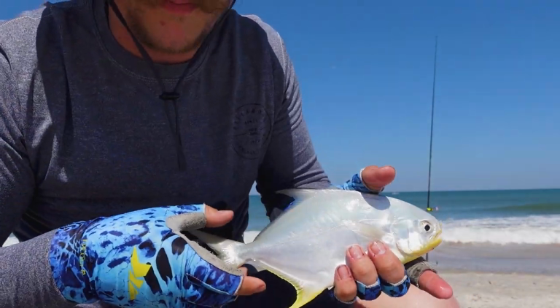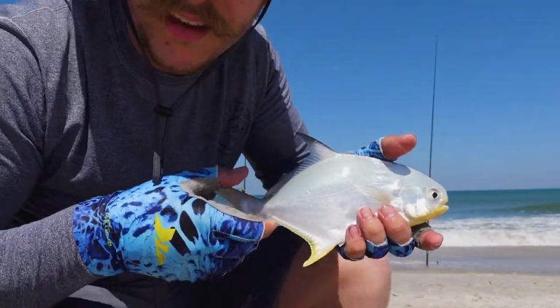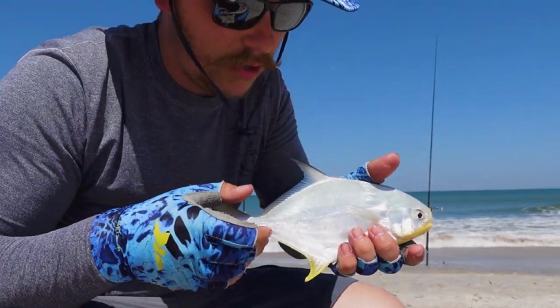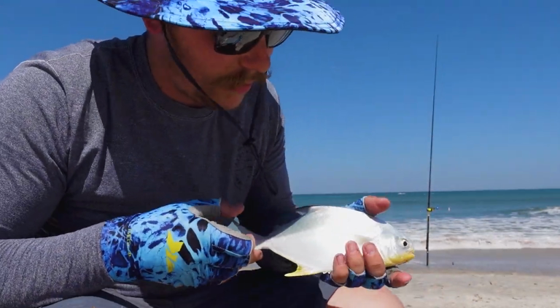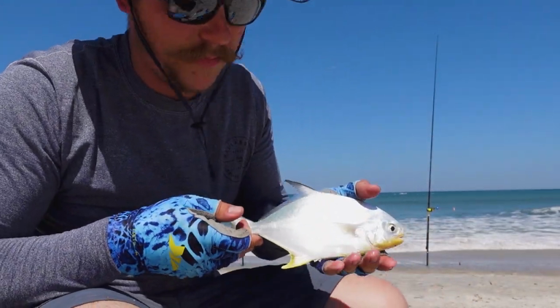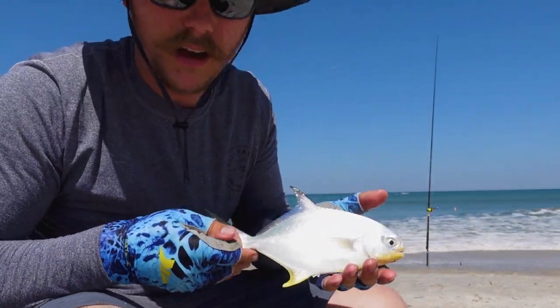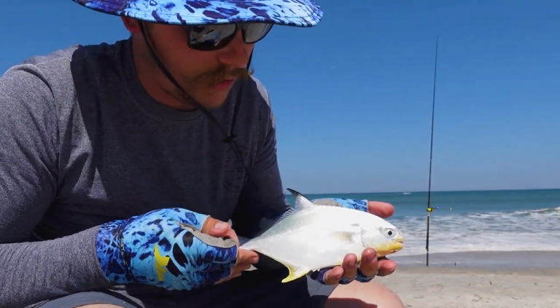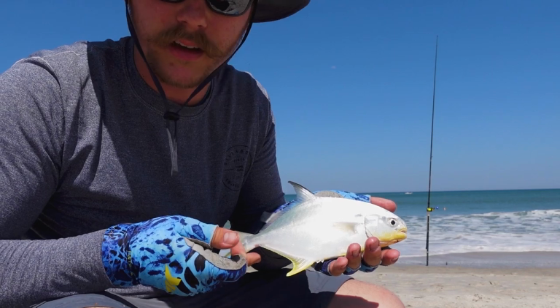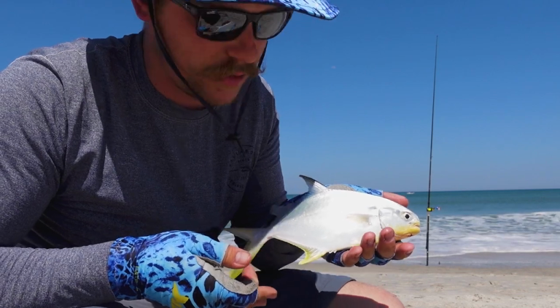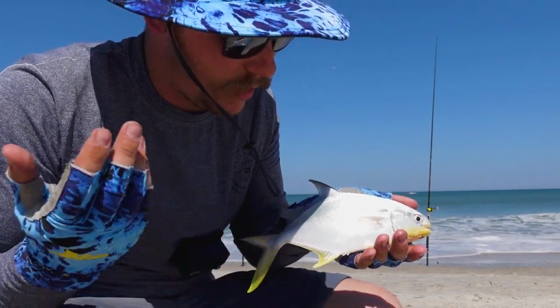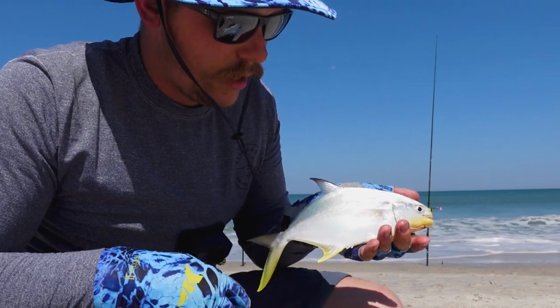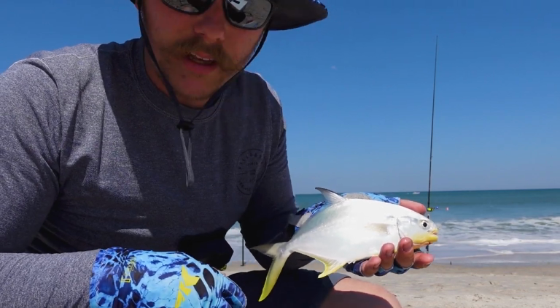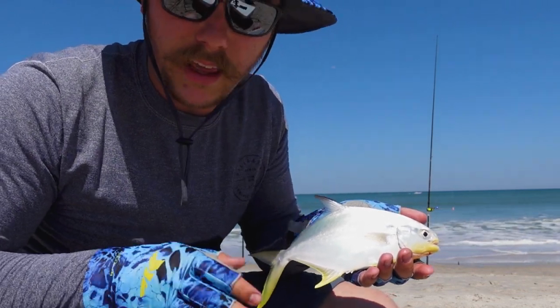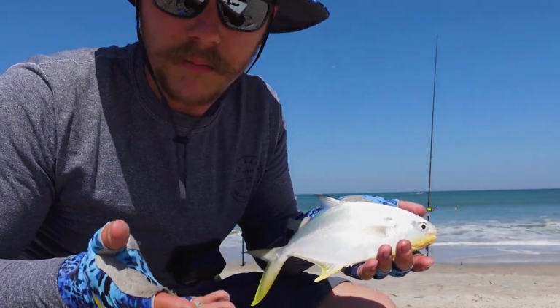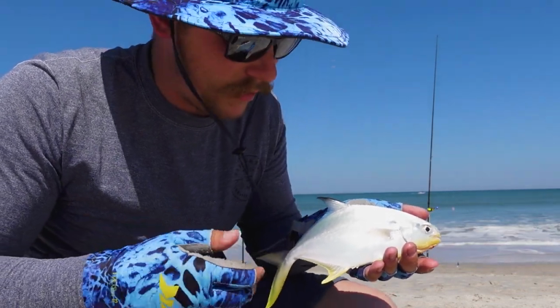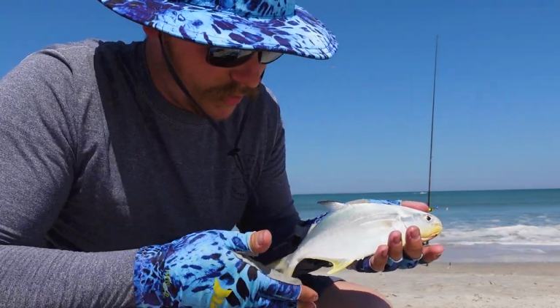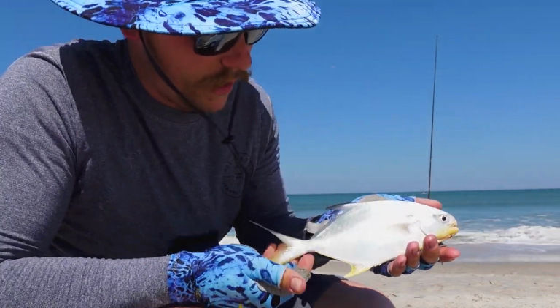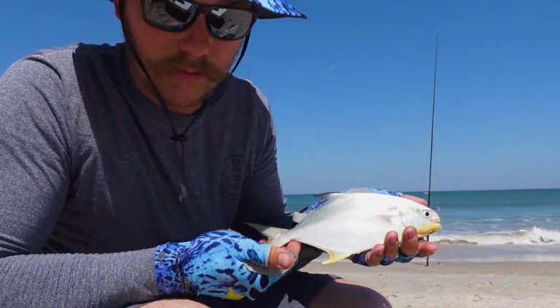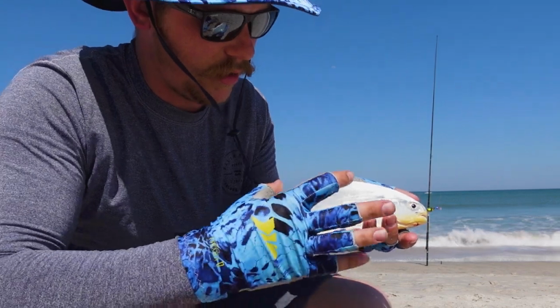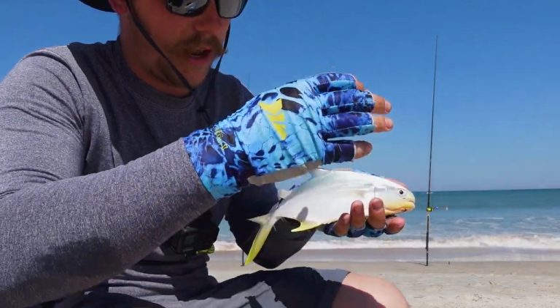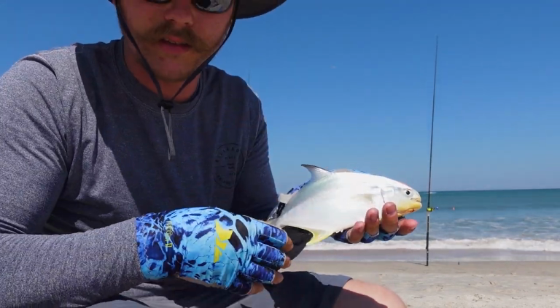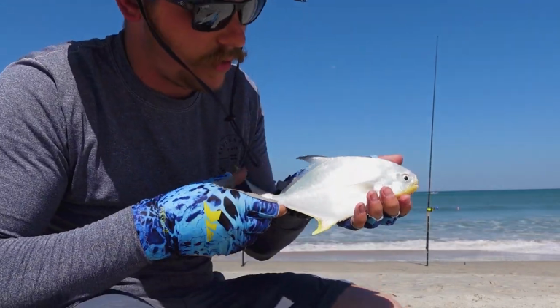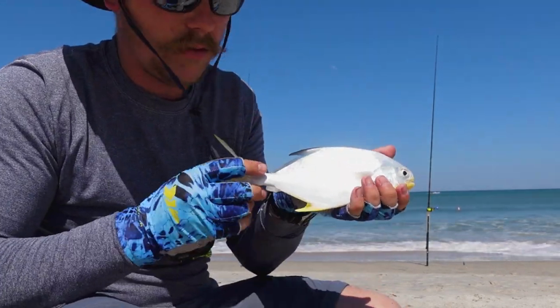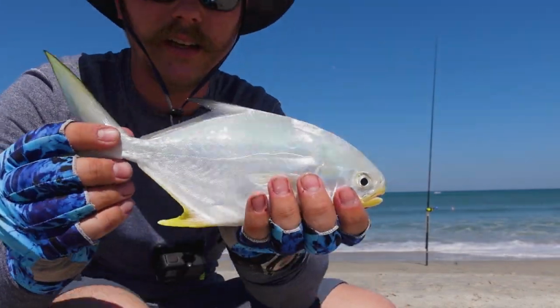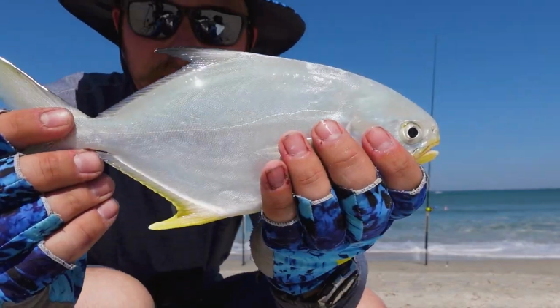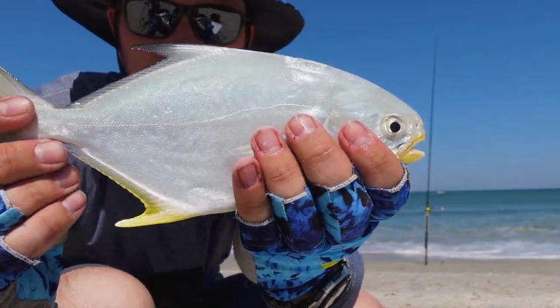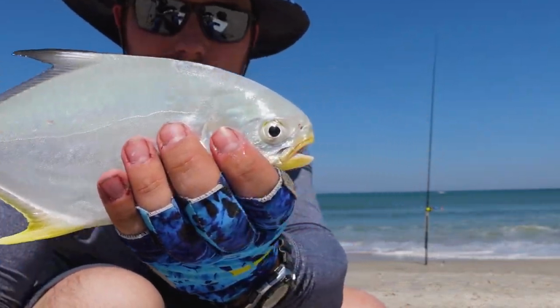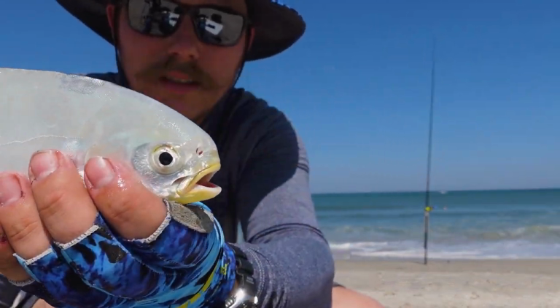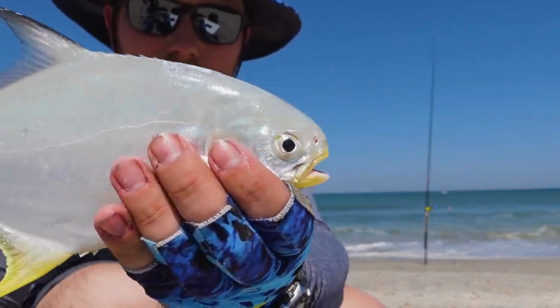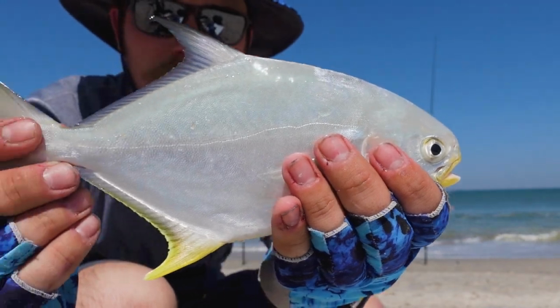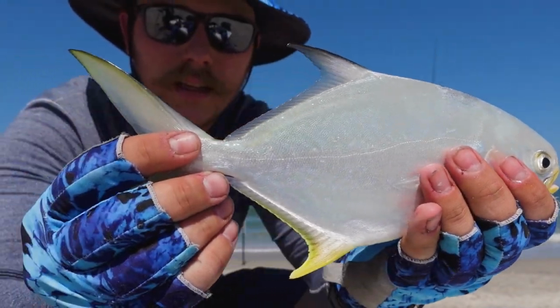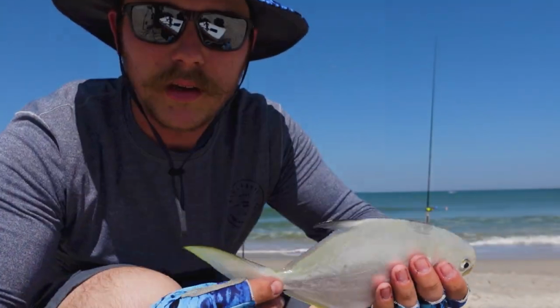Little pompano here, a little bigger than the last one I caught here. Hopefully they keep getting bigger and bigger. We're getting there — the other one was about half this size. Hopefully we'll be able to get even bigger ones.